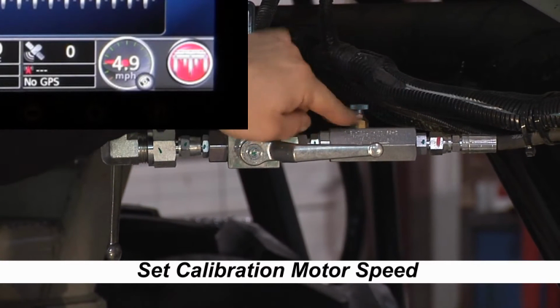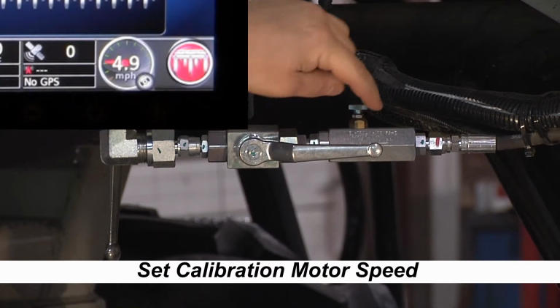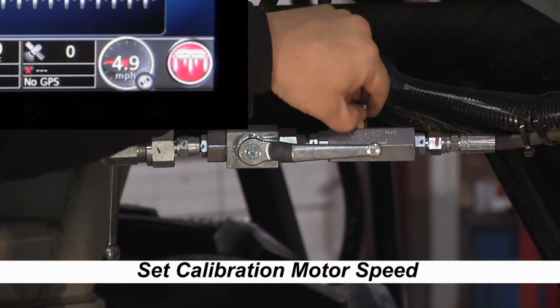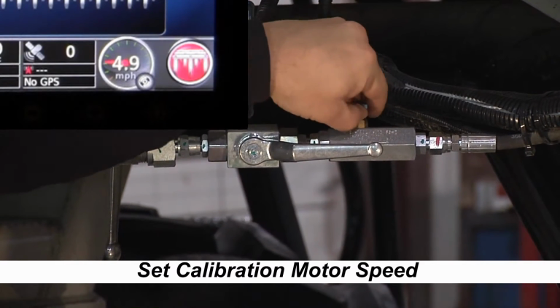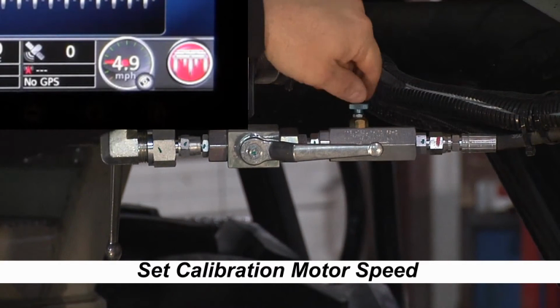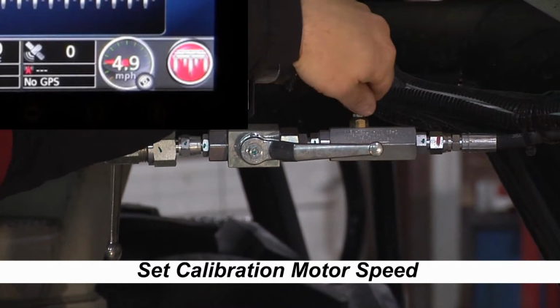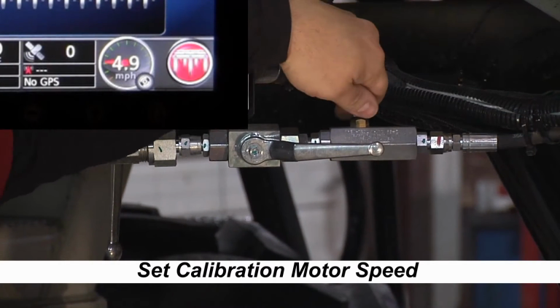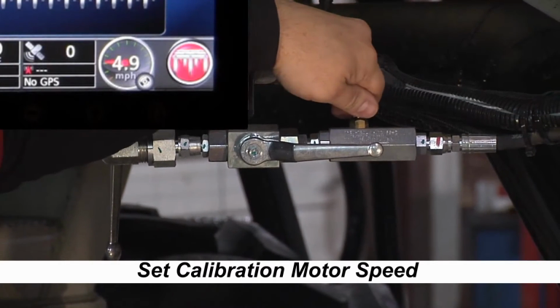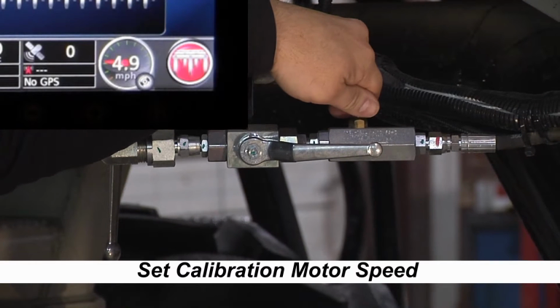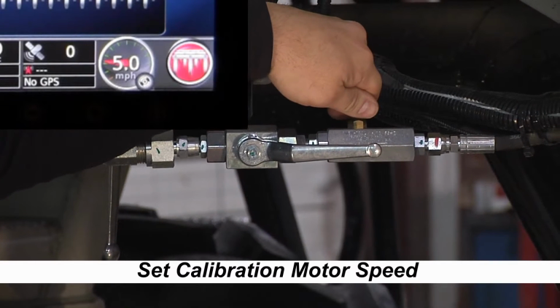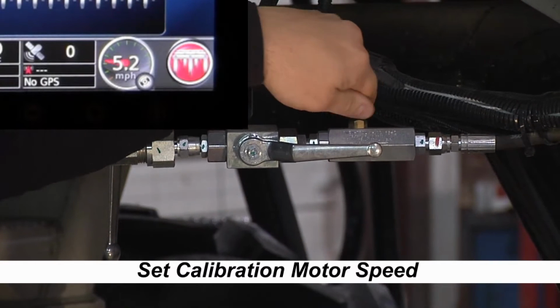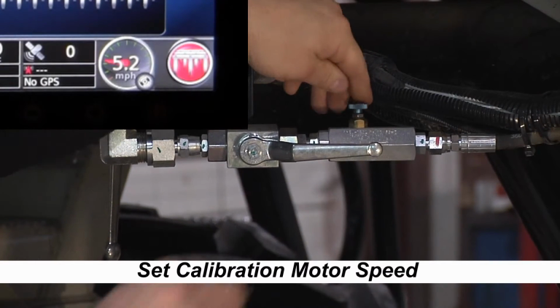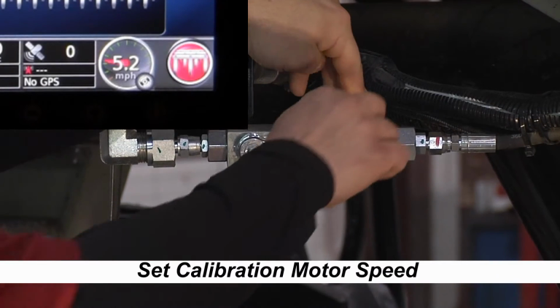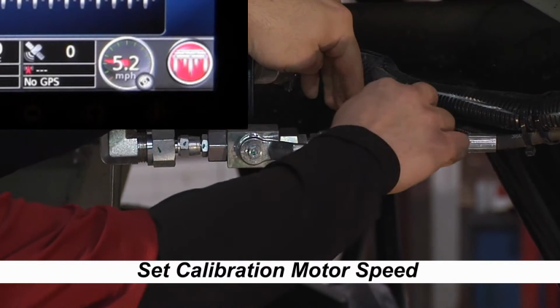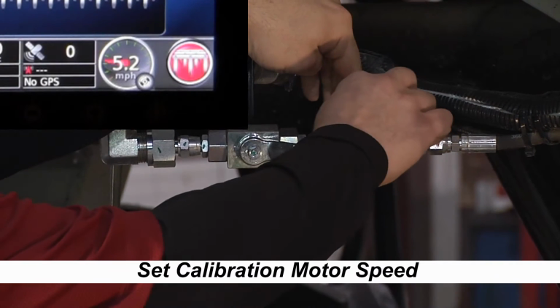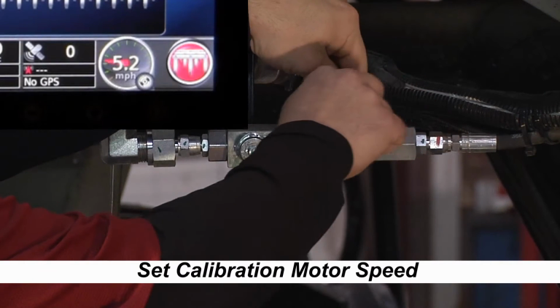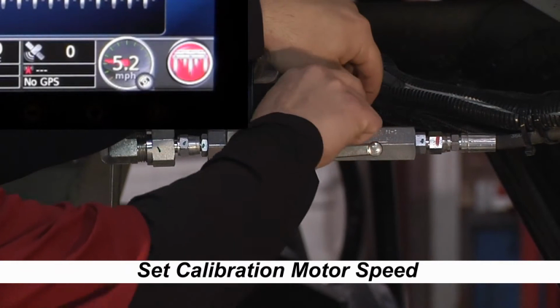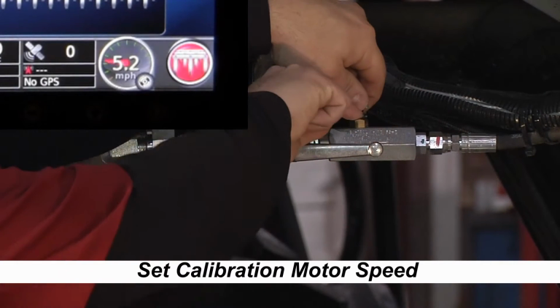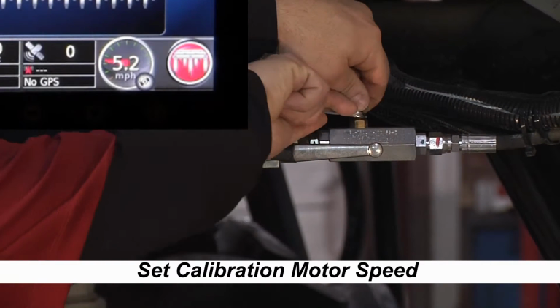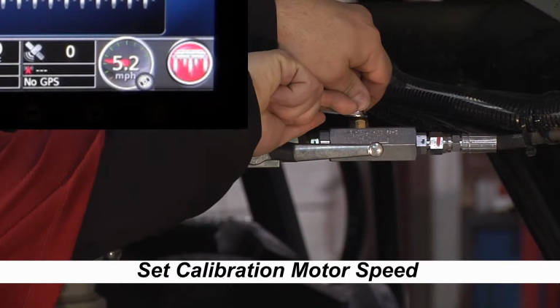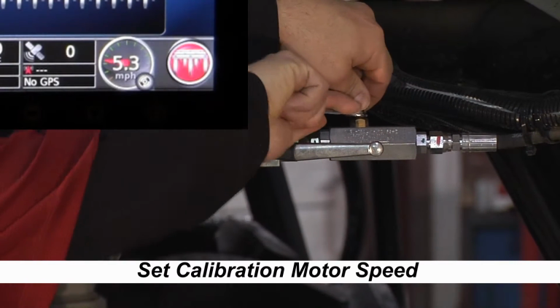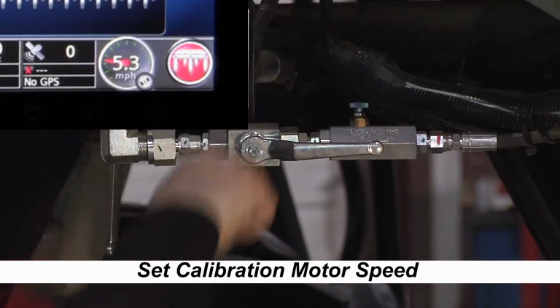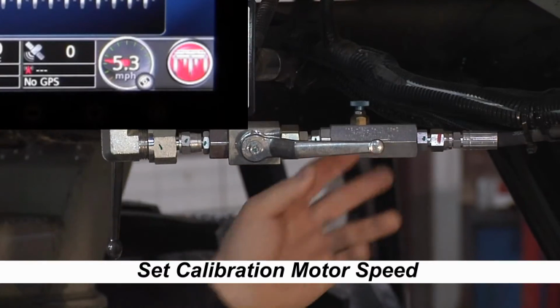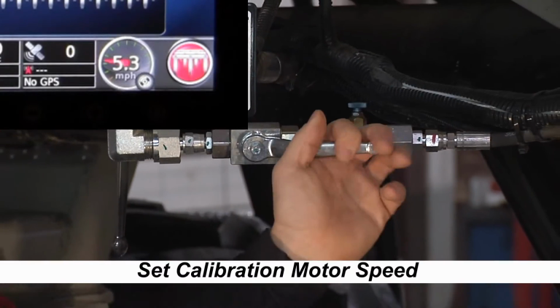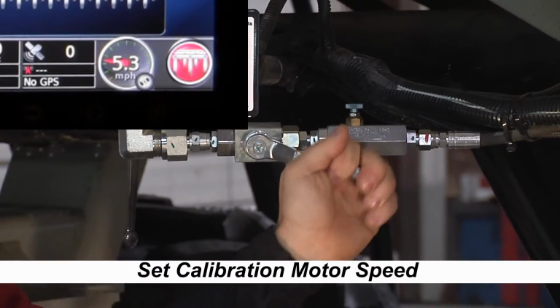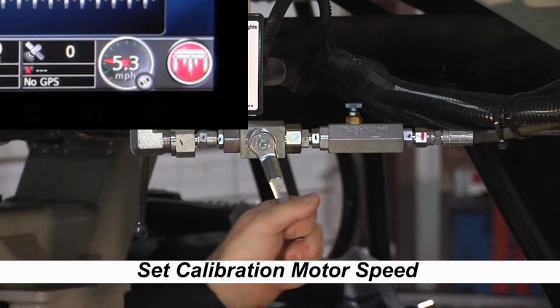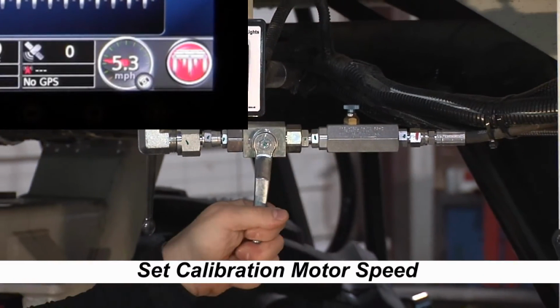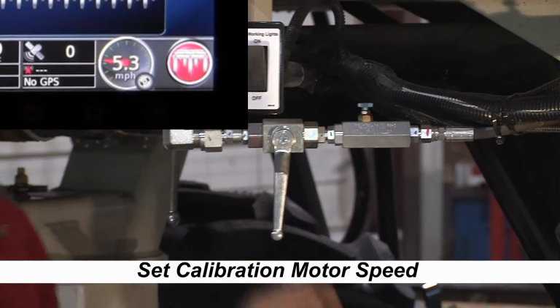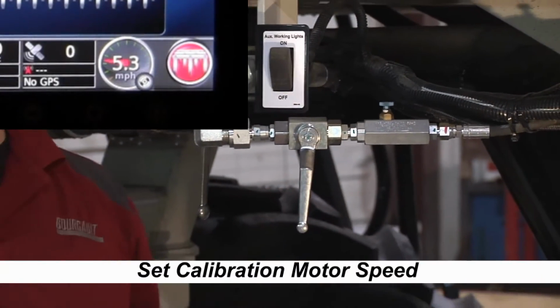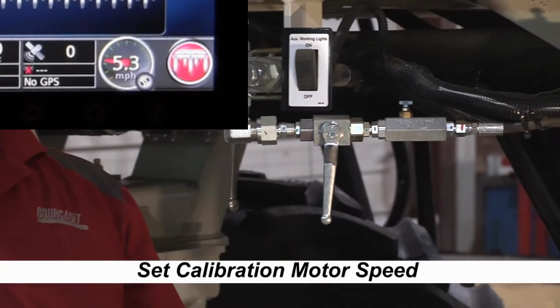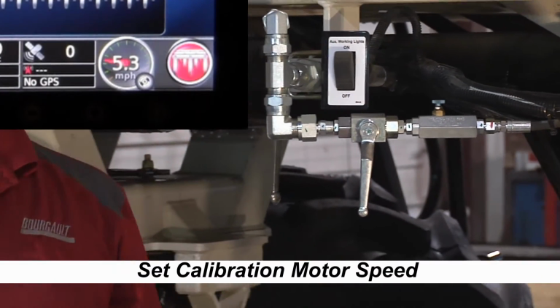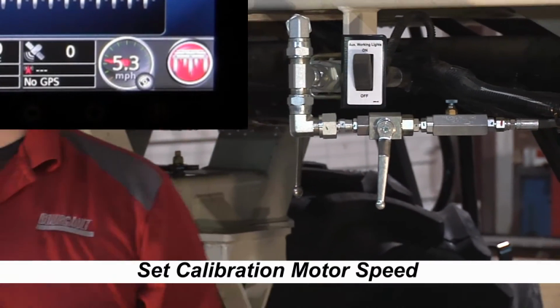Once we've got our speed set, we lock it in with the wrench and then shut off the calibration motor.